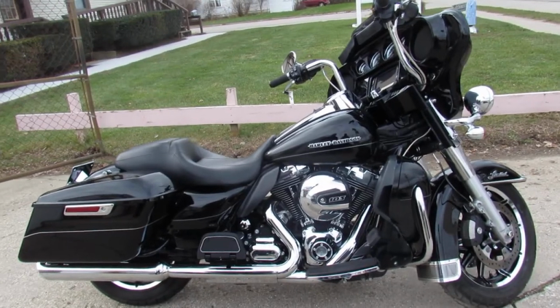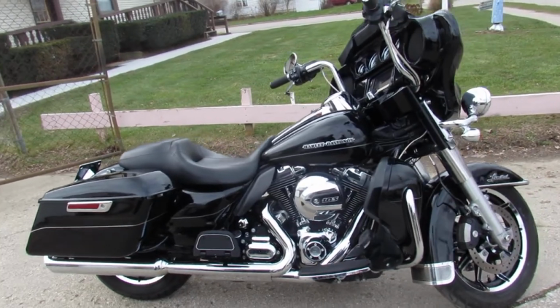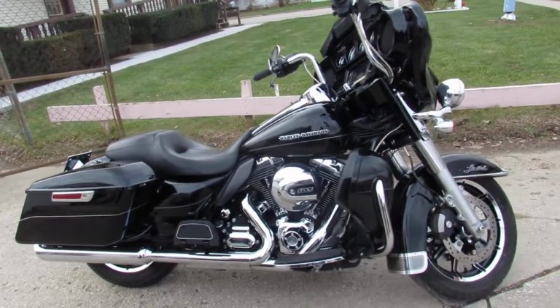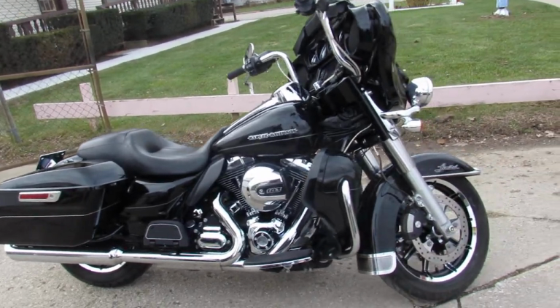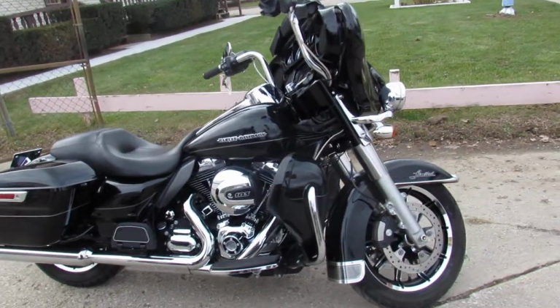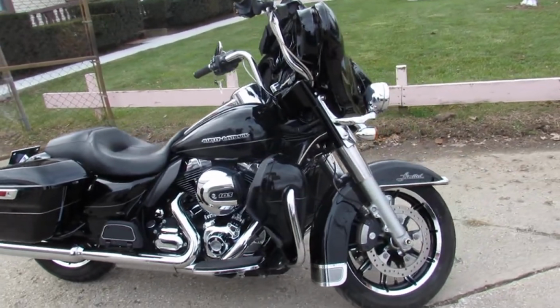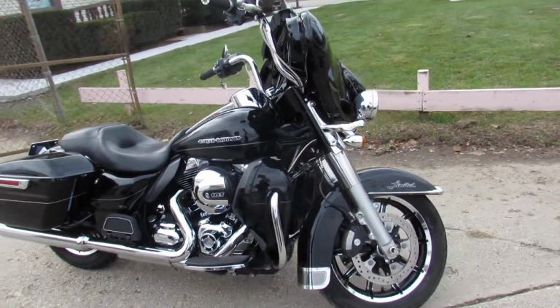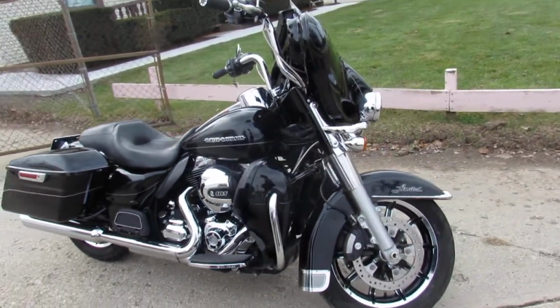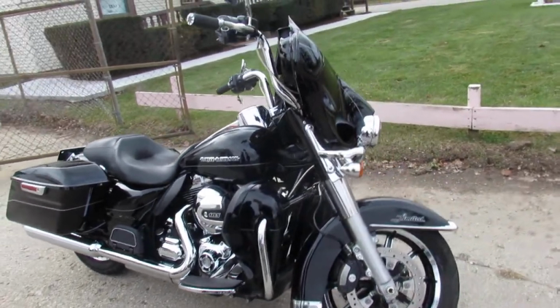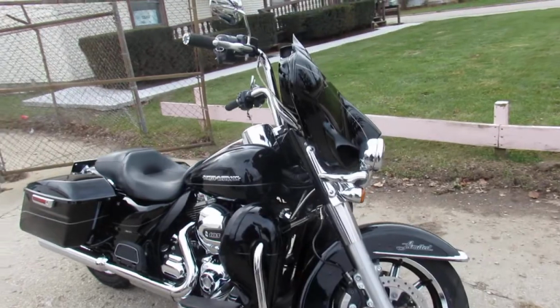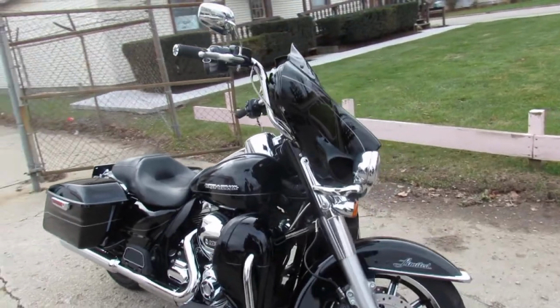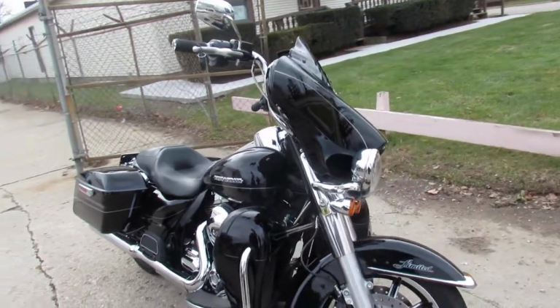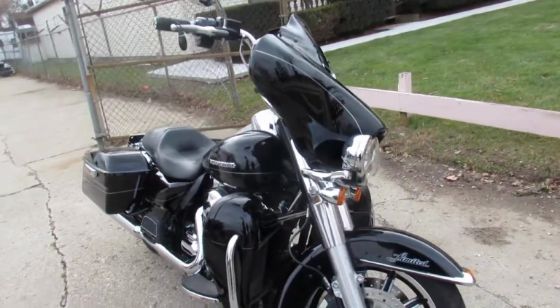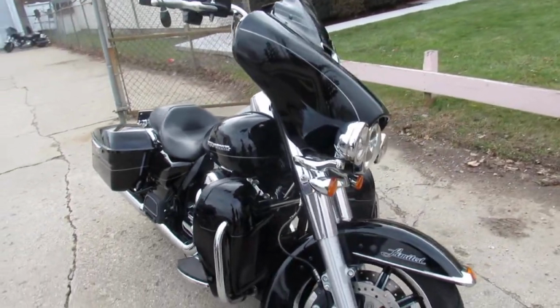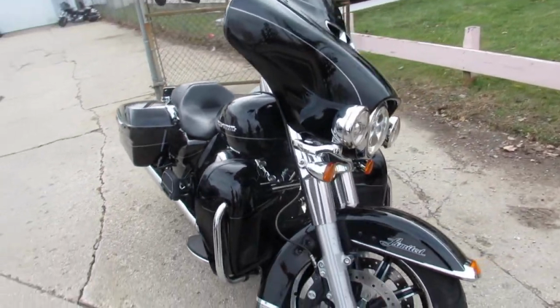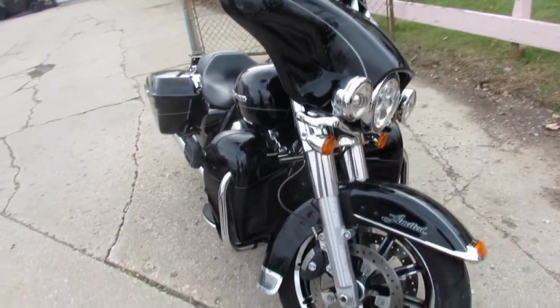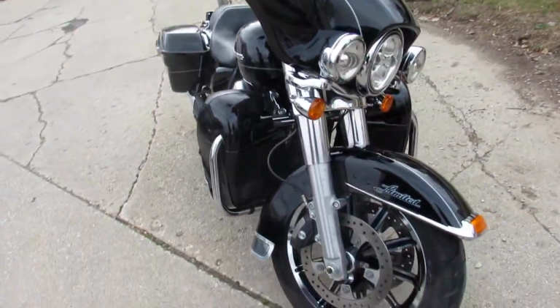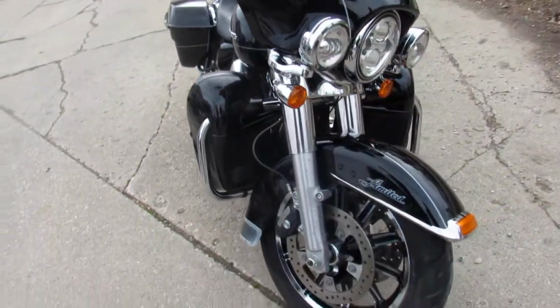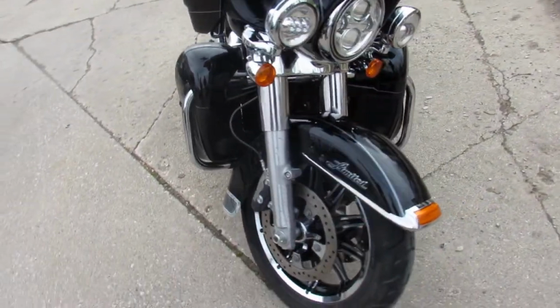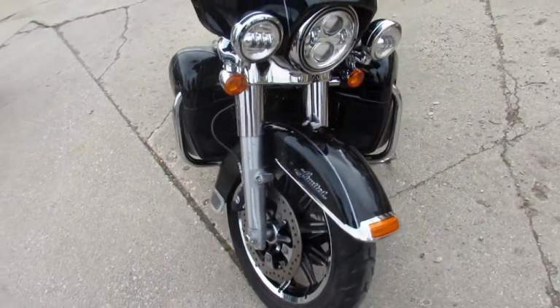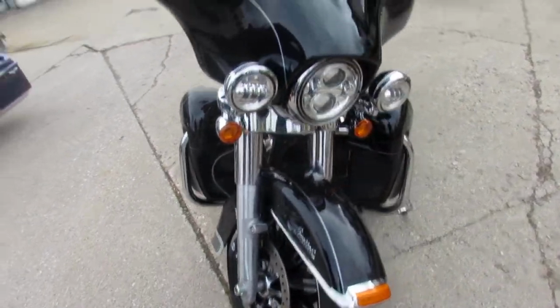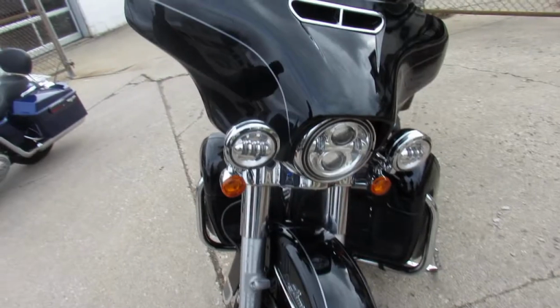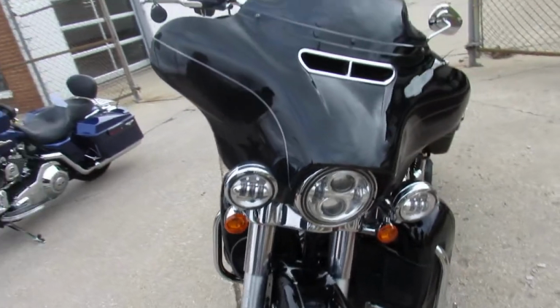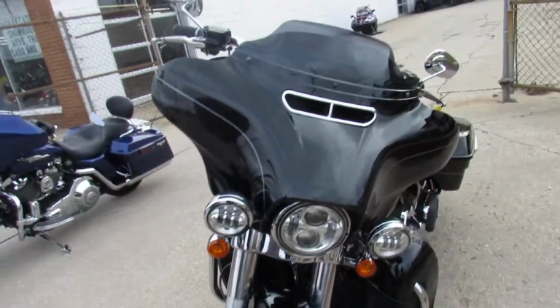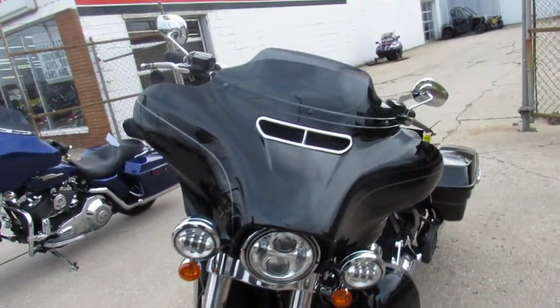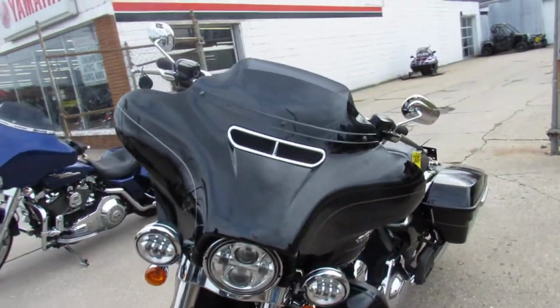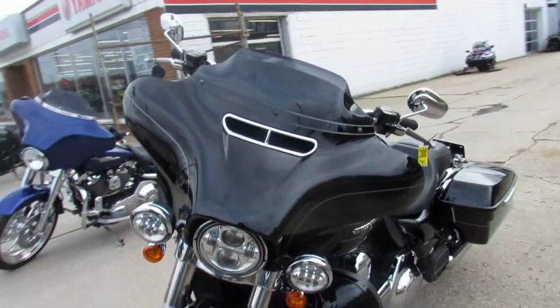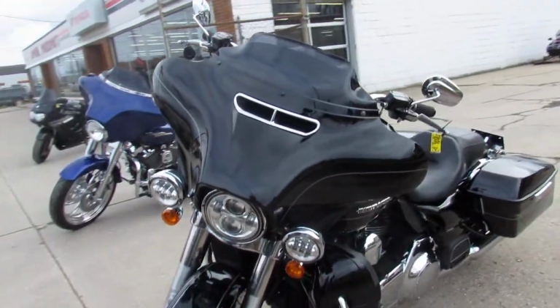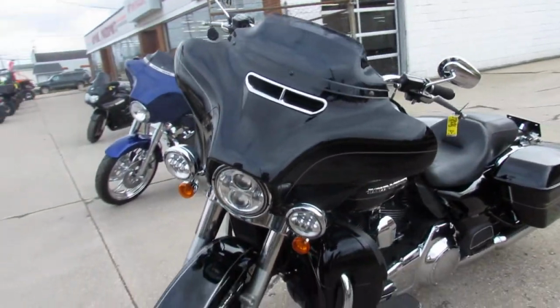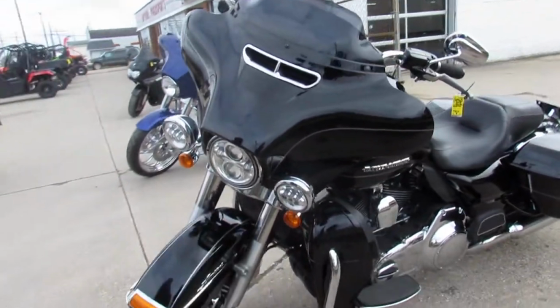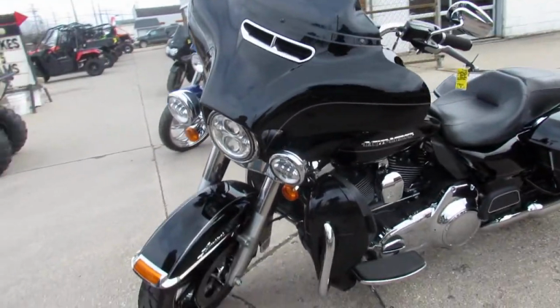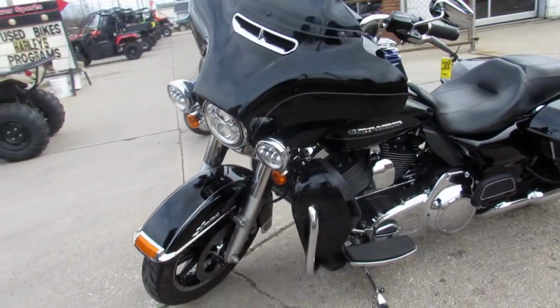Hey guys, ApprovalPowerSports.com here doing some videos on some used Harleys. This one here is a 2015 Harley-Davidson Limited Low. This one's priced way below Blue Book, guys. Take a close look at it.